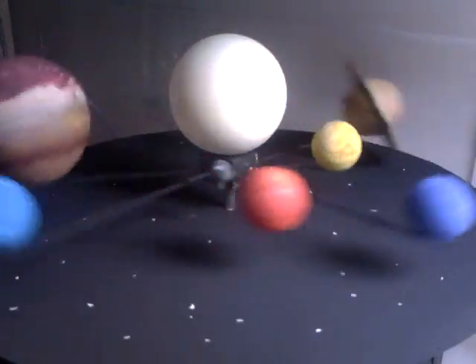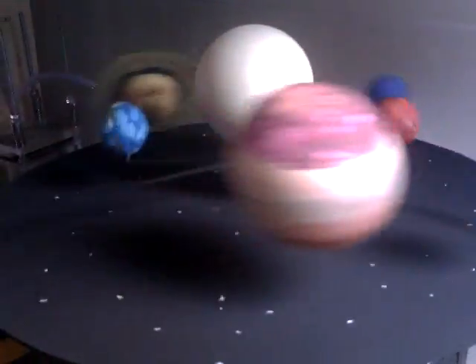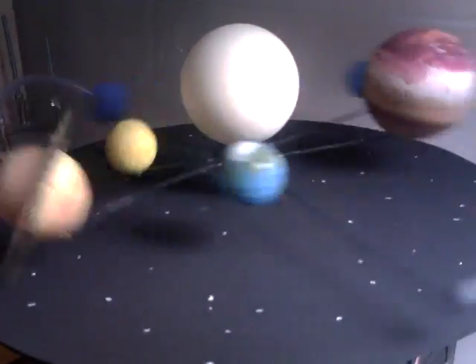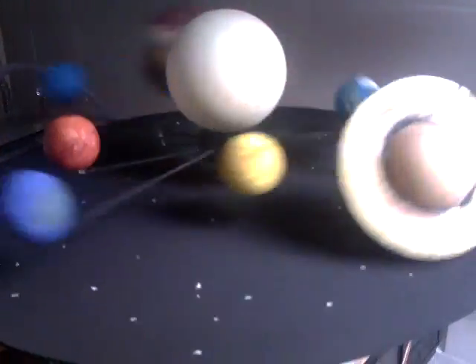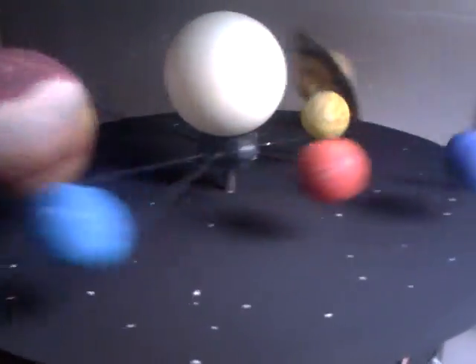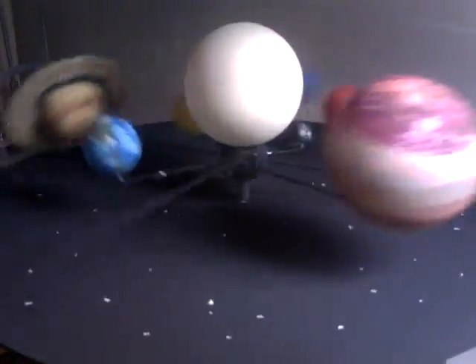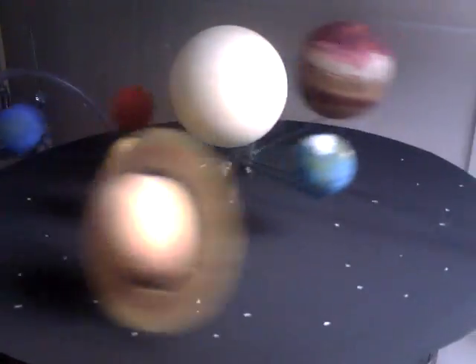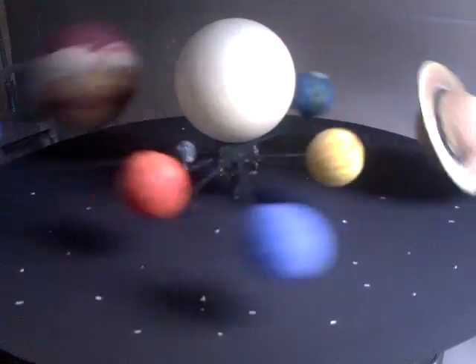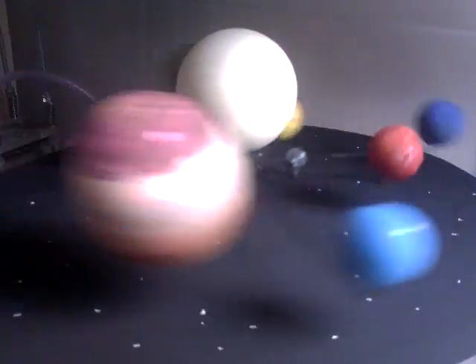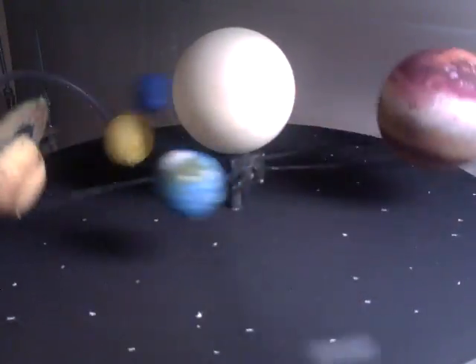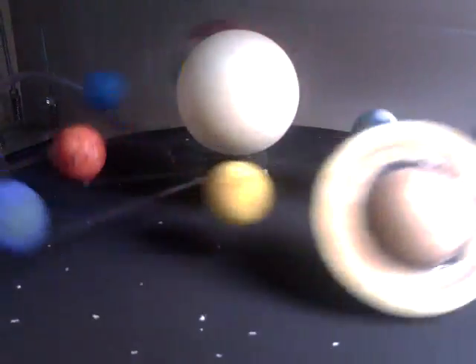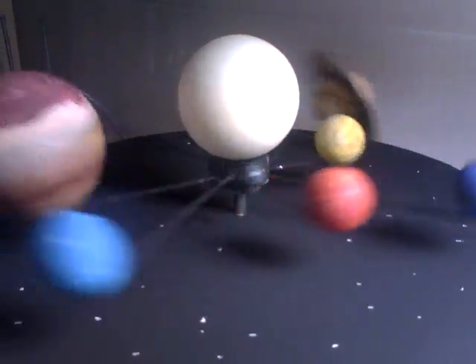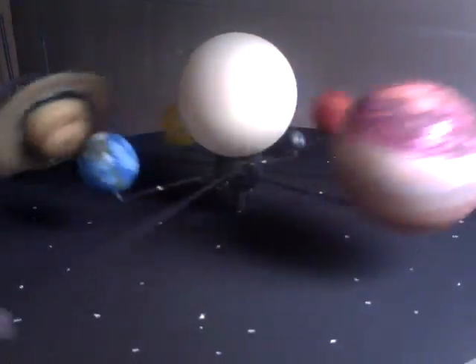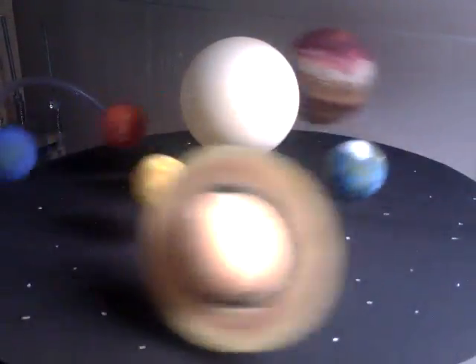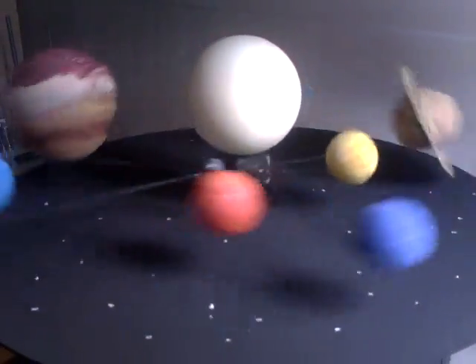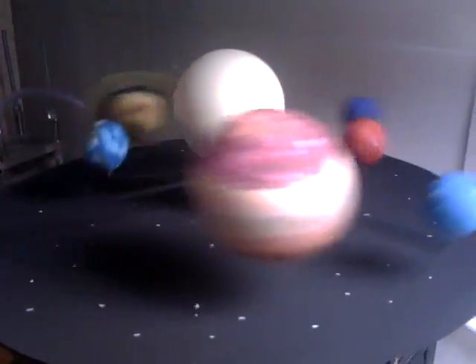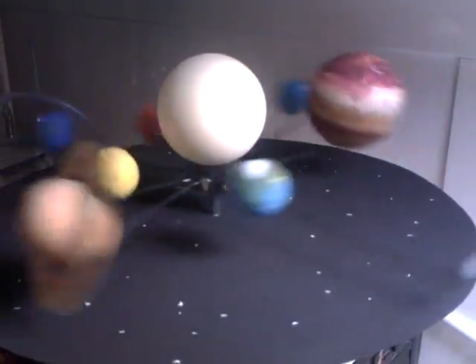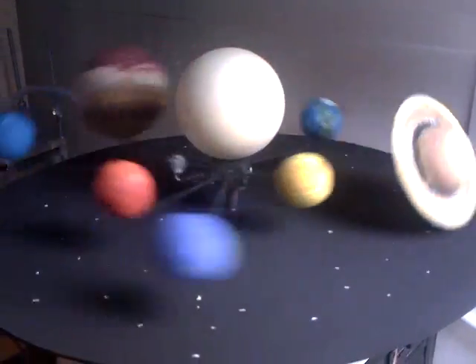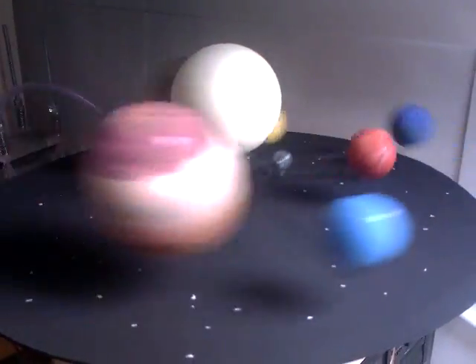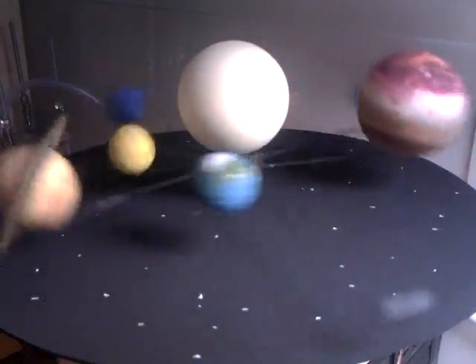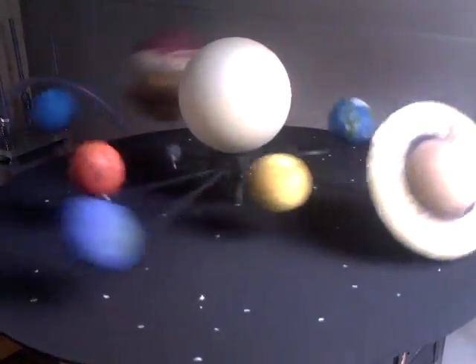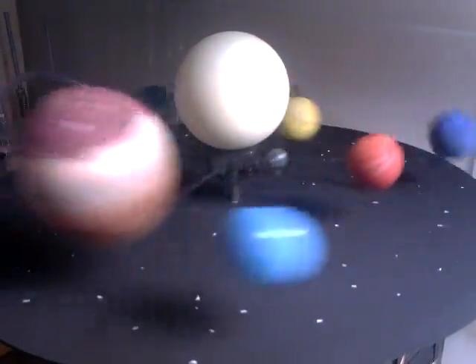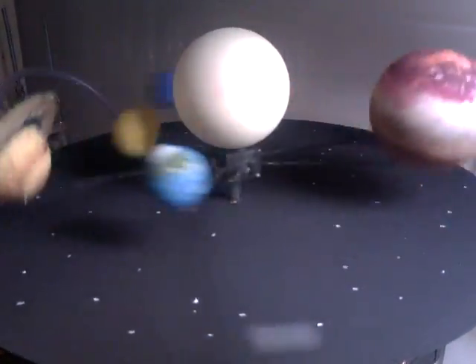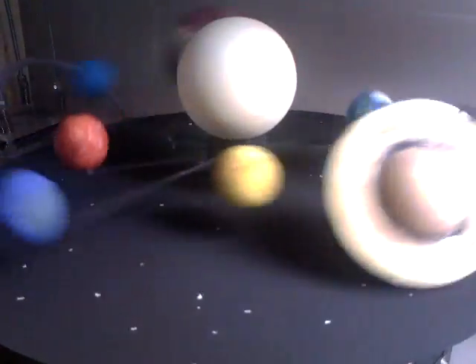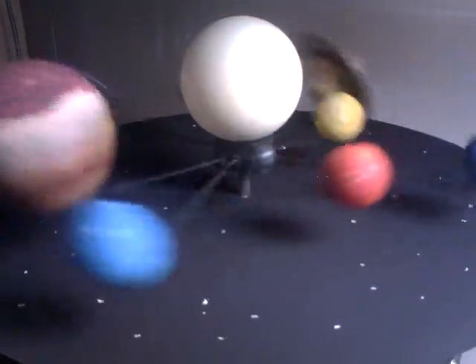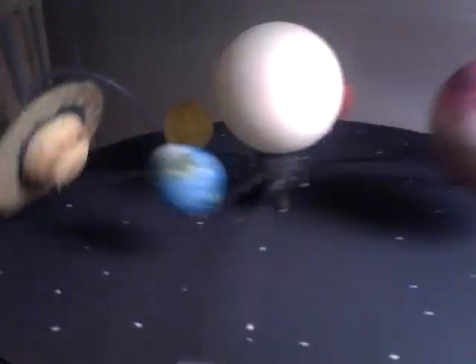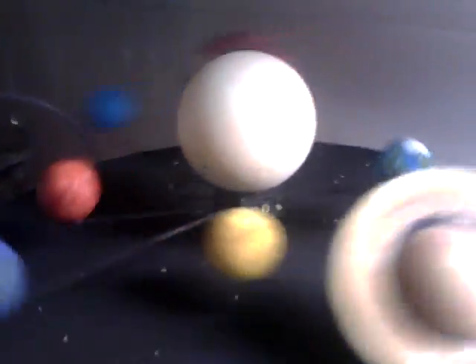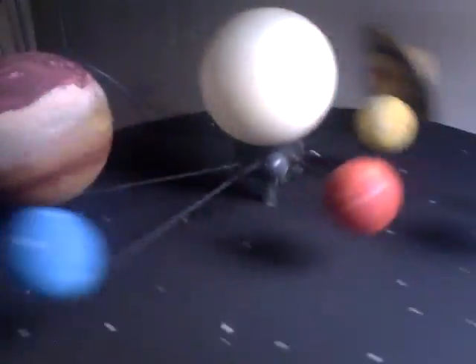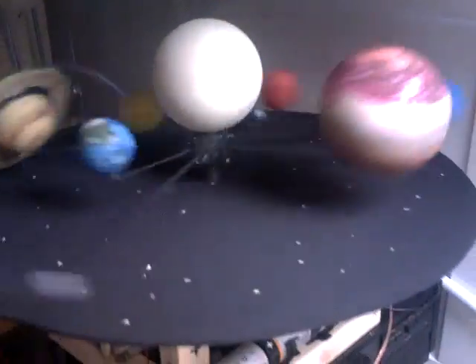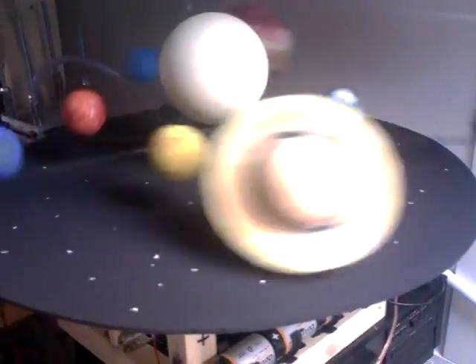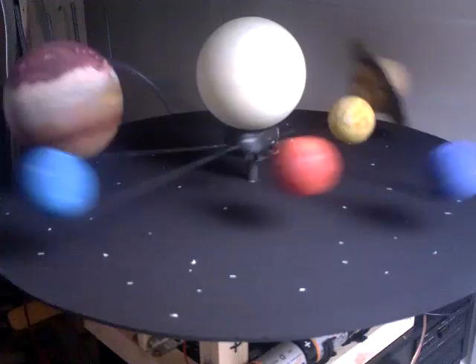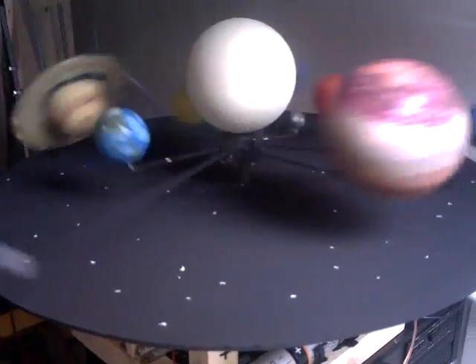Hello YouTube, thanks for joining me again. Welcome to the video. I want to show you something my daughter thought of and put together for a school project — she was asked to build a model solar system, so I gave her a hand with it. It came together pretty quickly, but there you go.